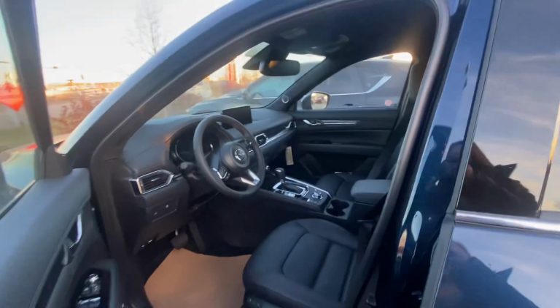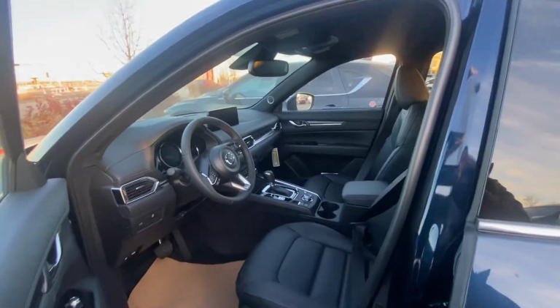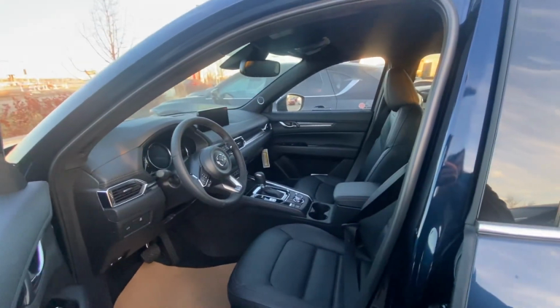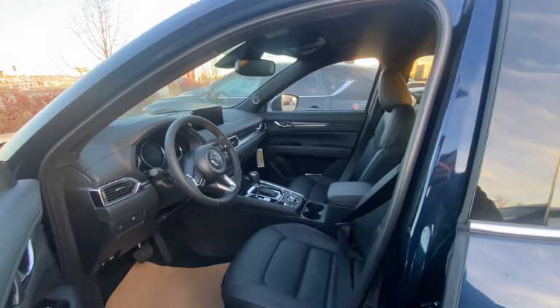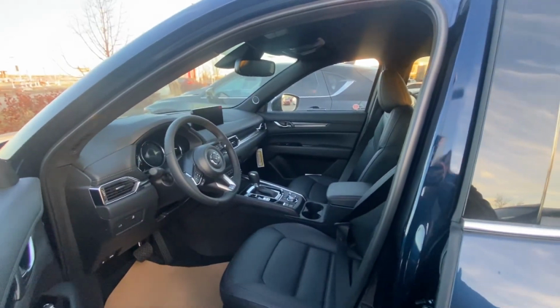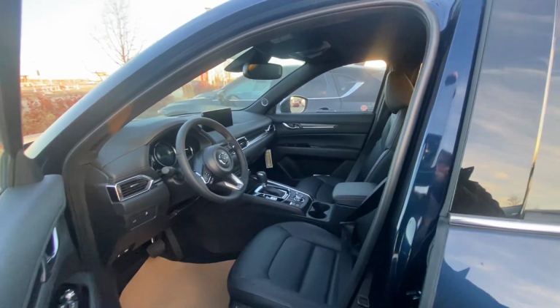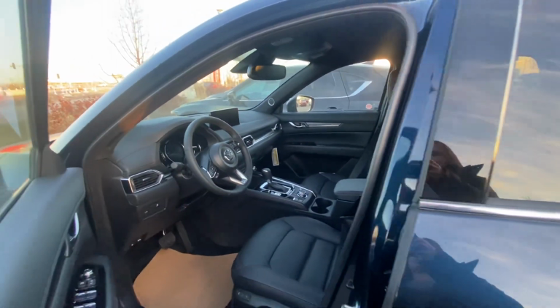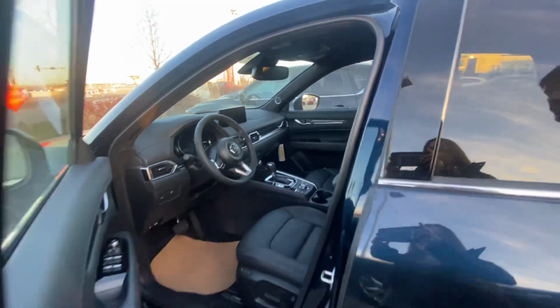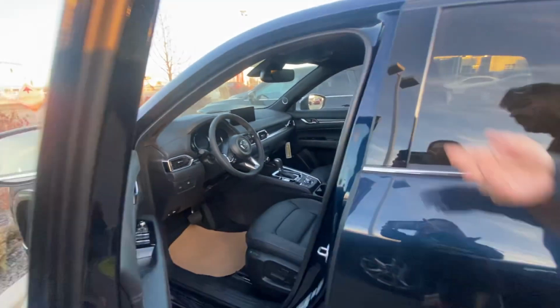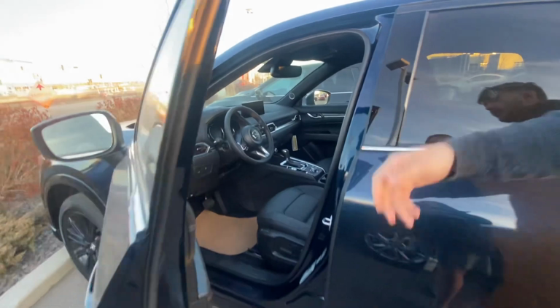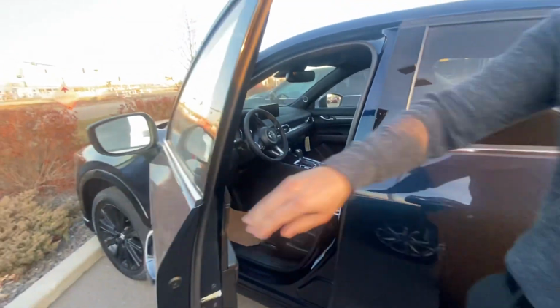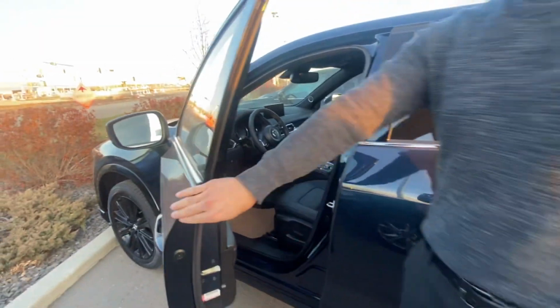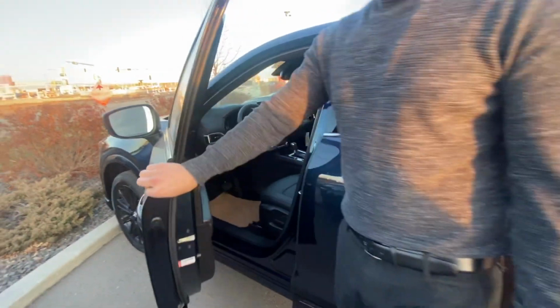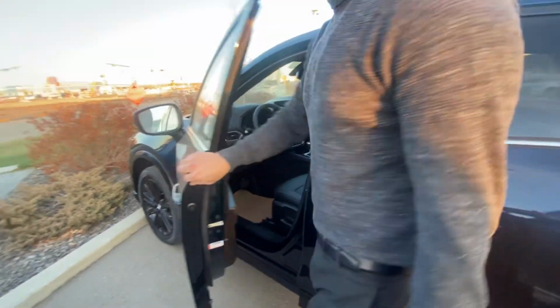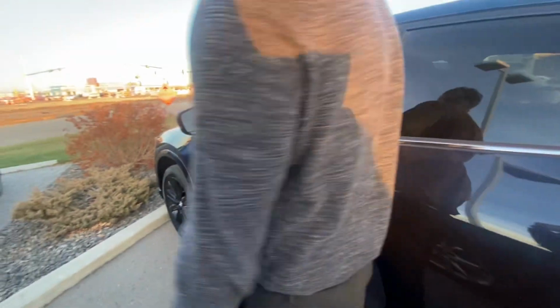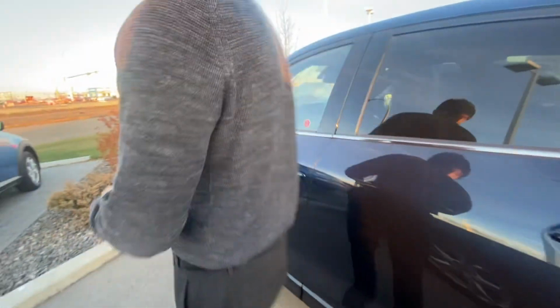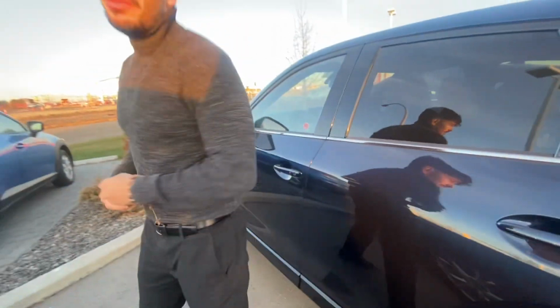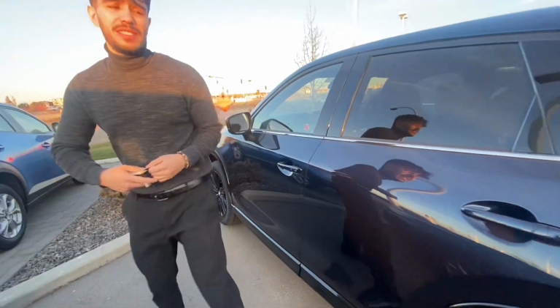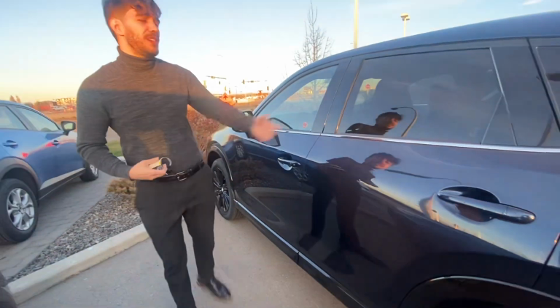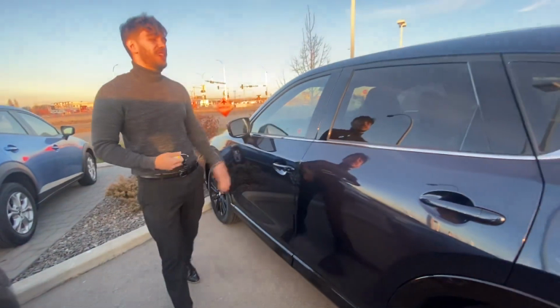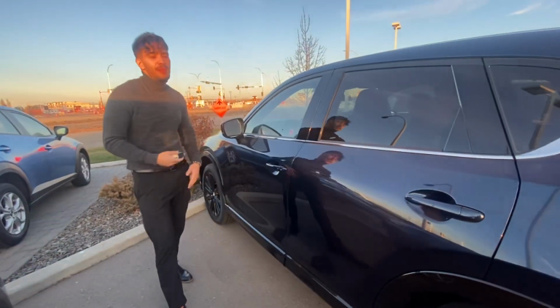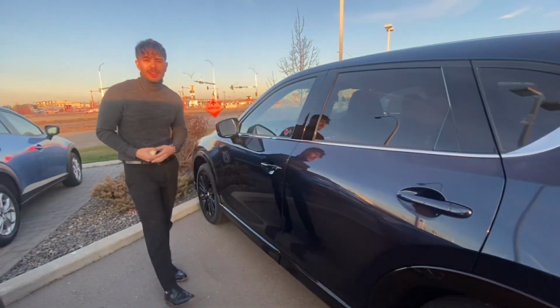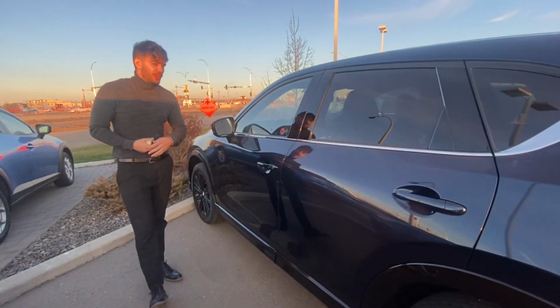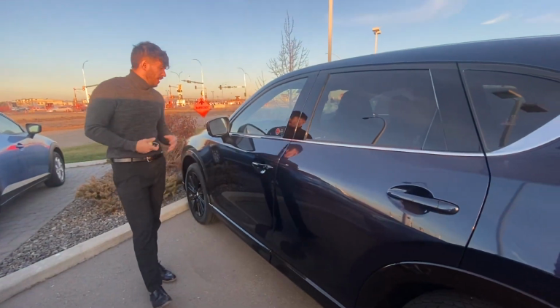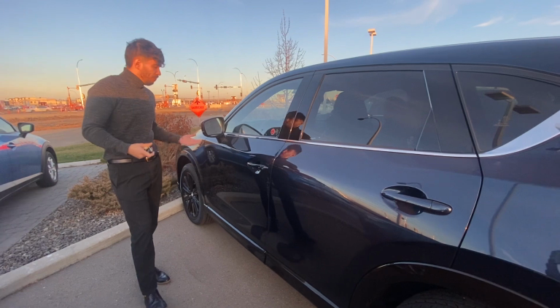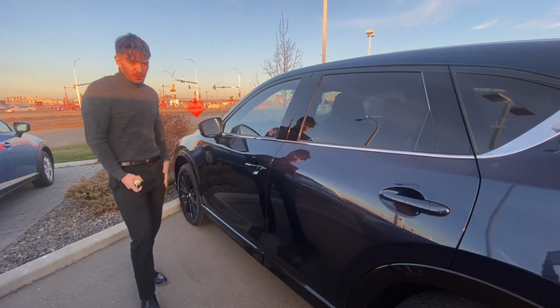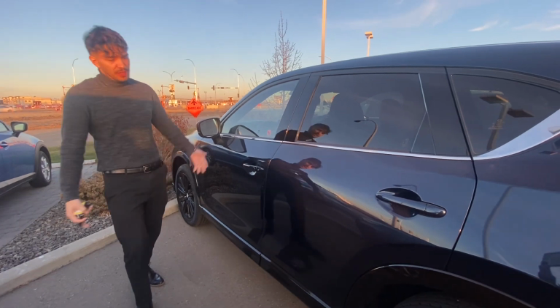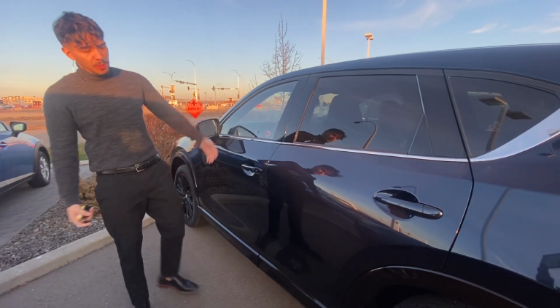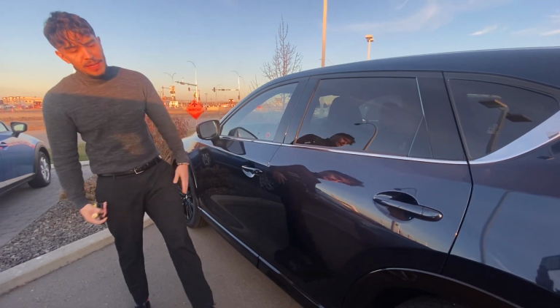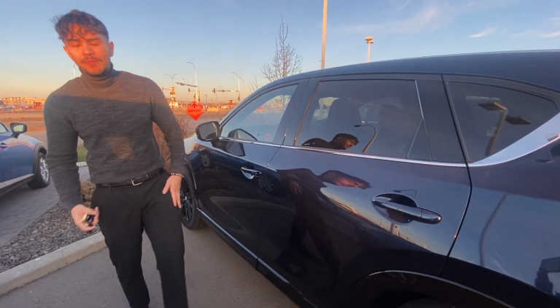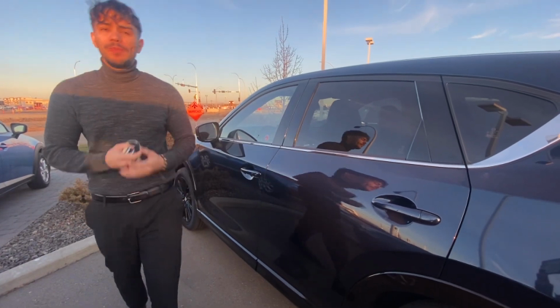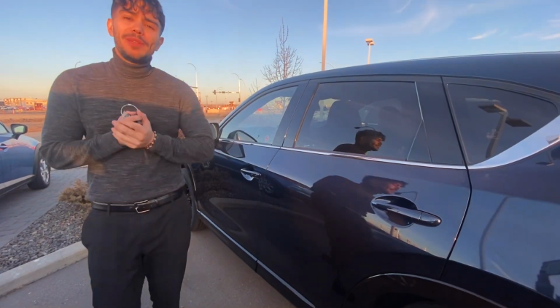A lot of features: heated seats up front, heated steering wheel, cooling seats, memory seats, Bose sound system, heated seats at the back — if you need it, this probably has it.